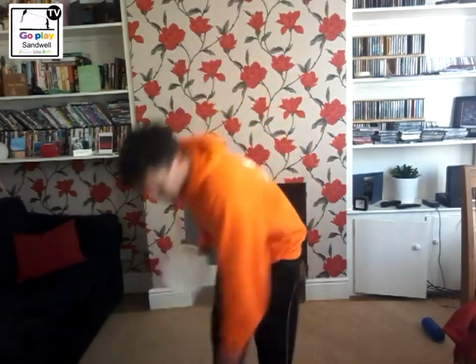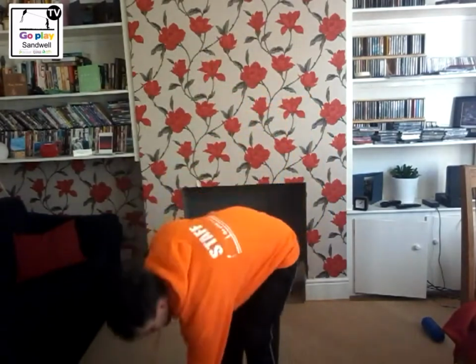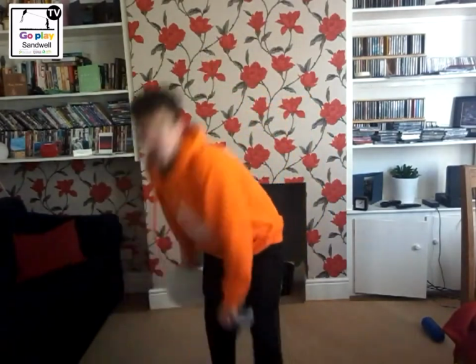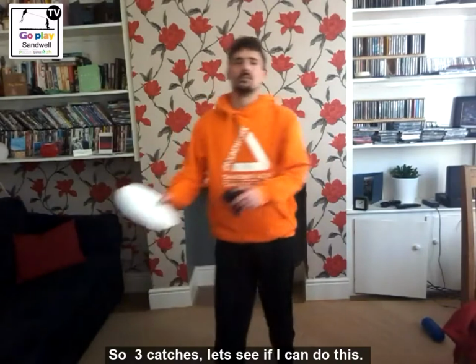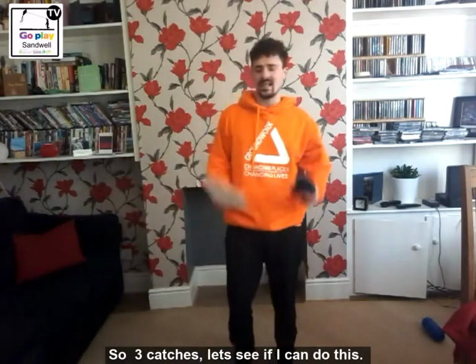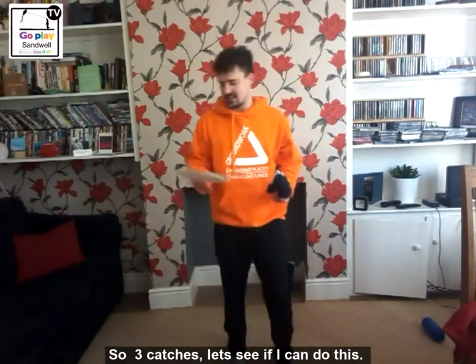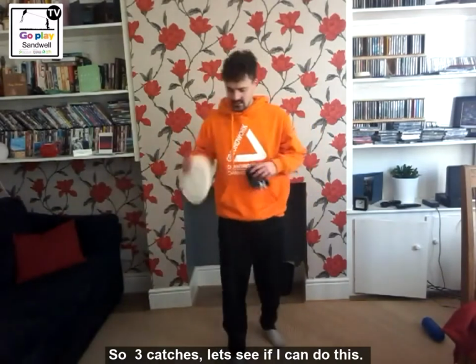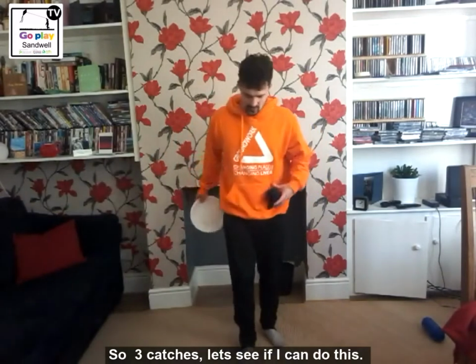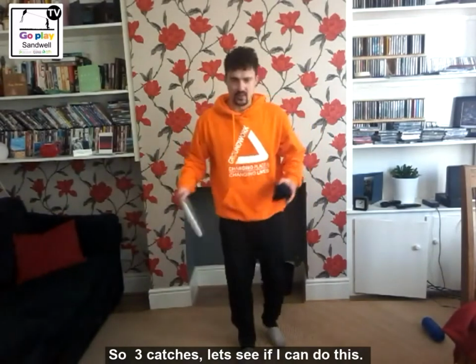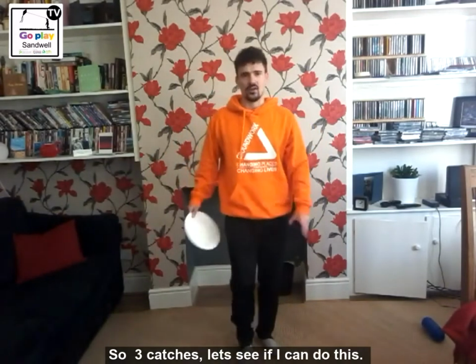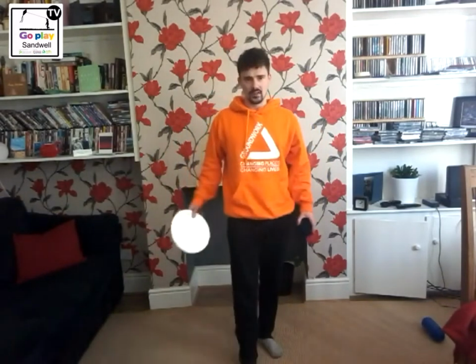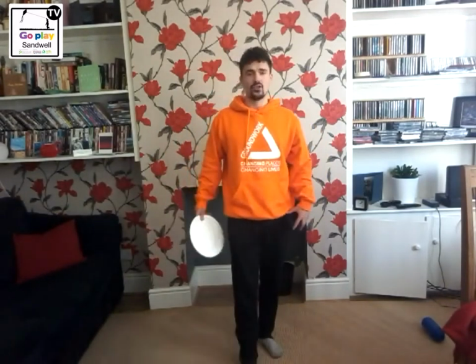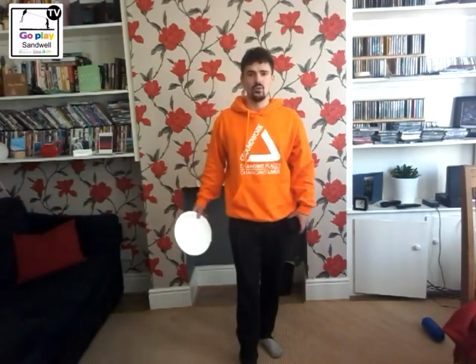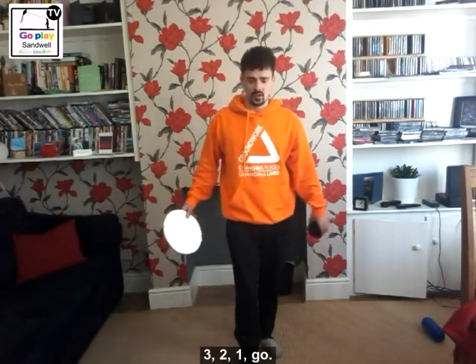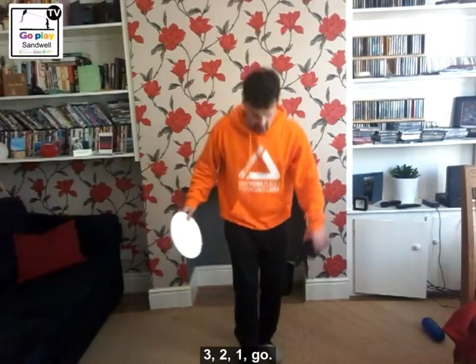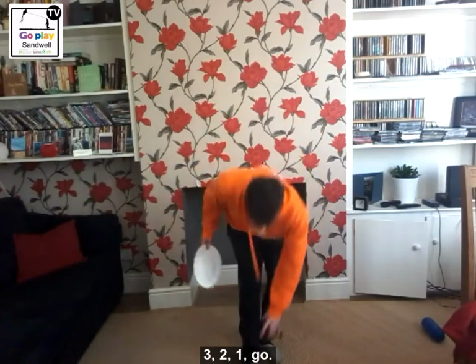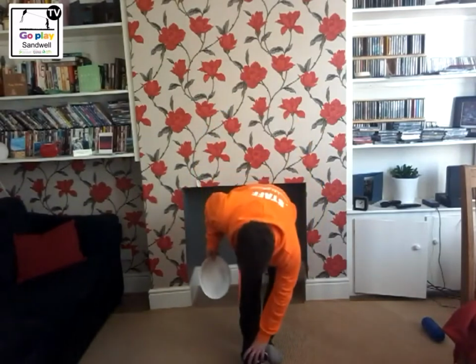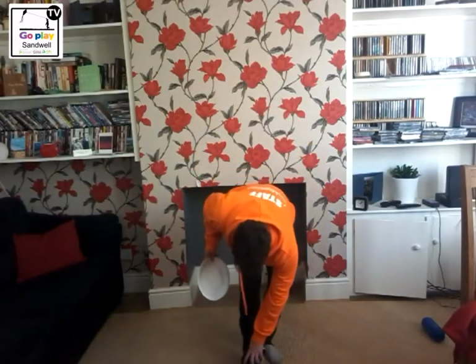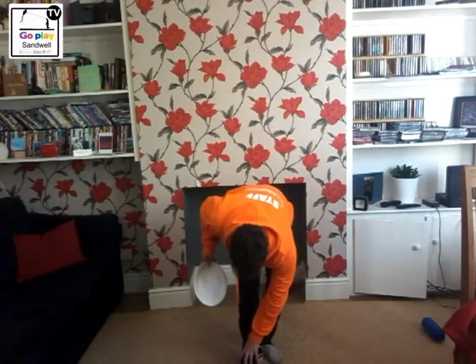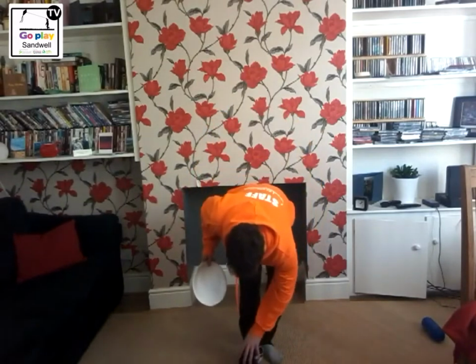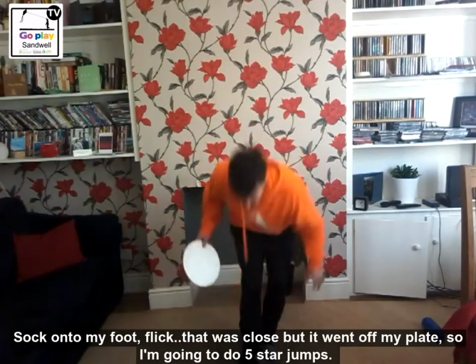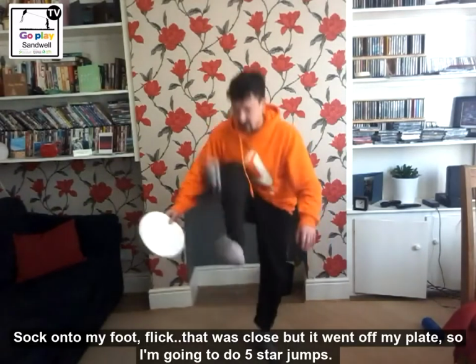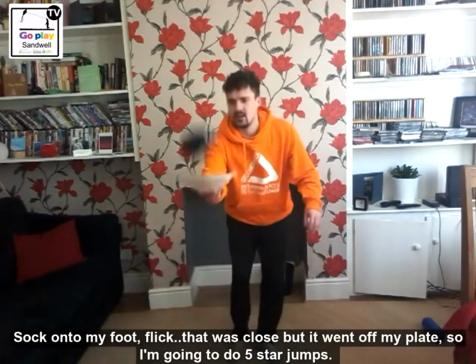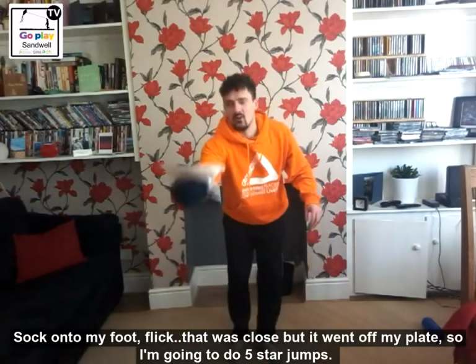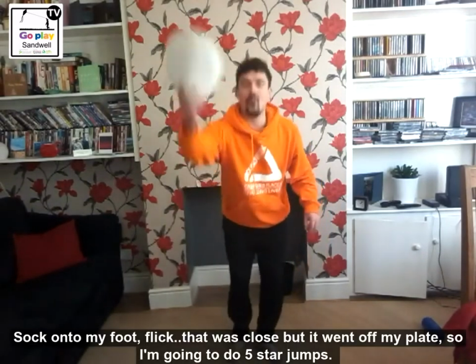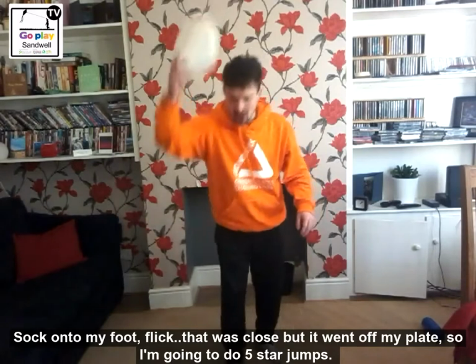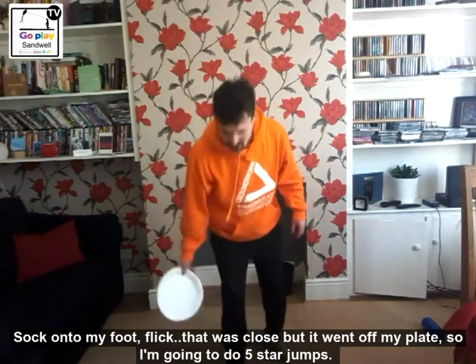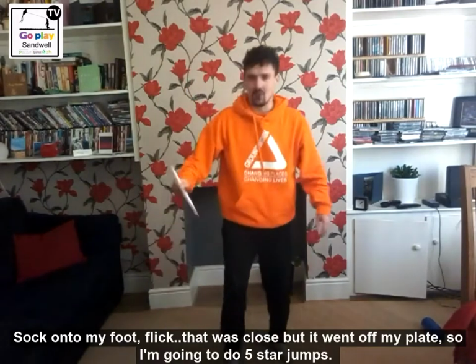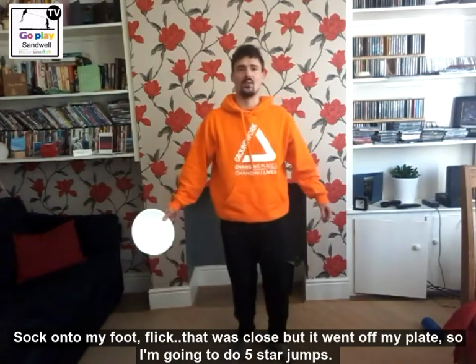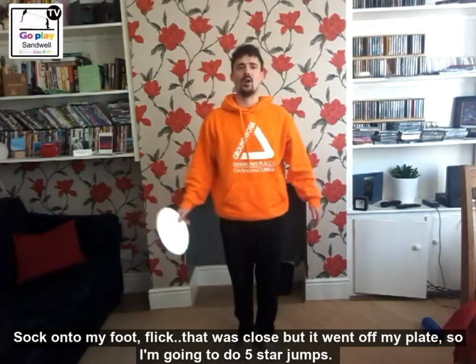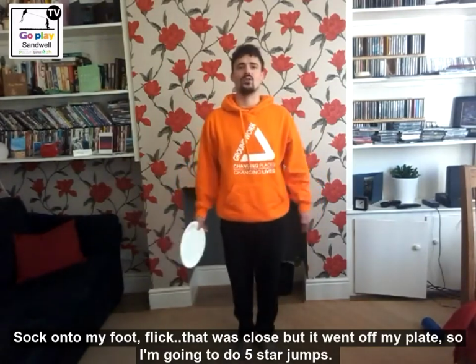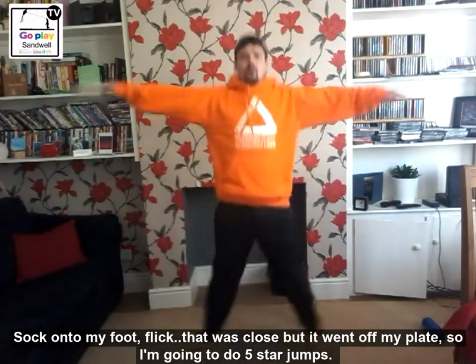So three catches, let's see if I can do this. Three, two, one, off we go. Sock onto my foot, flick. Oh, that was close but it went off my plate so I am going to do five star jumps: one, two, three, four, five.